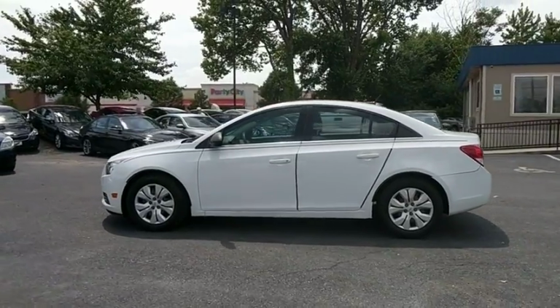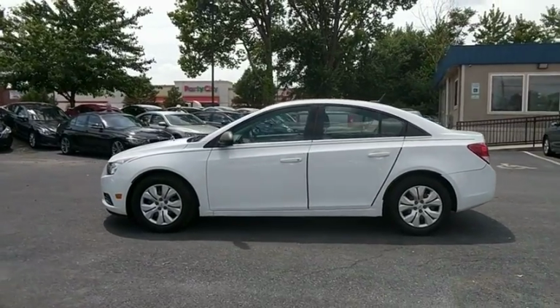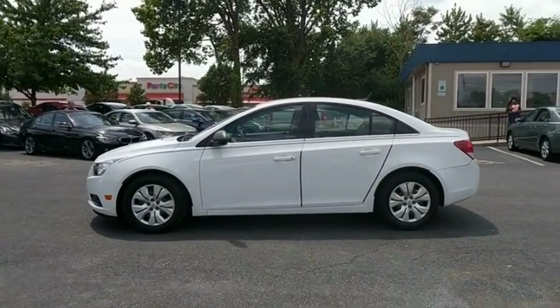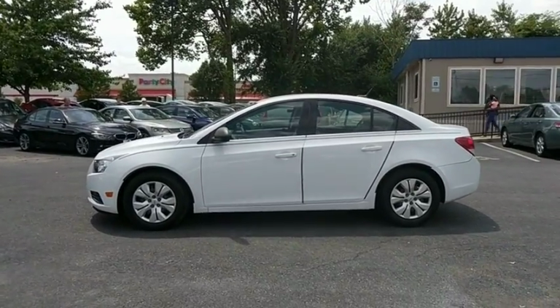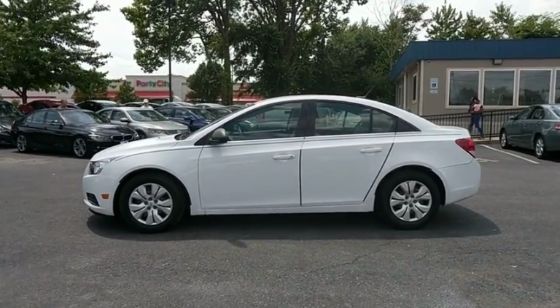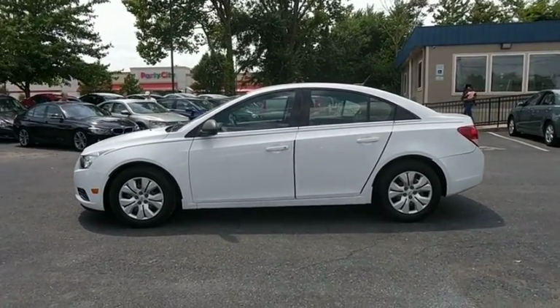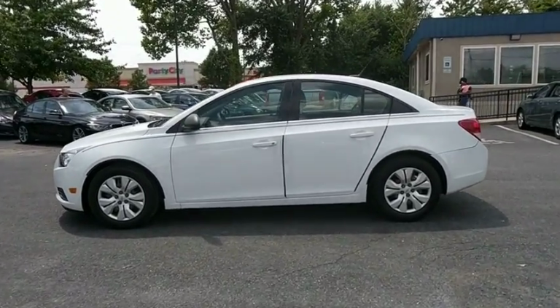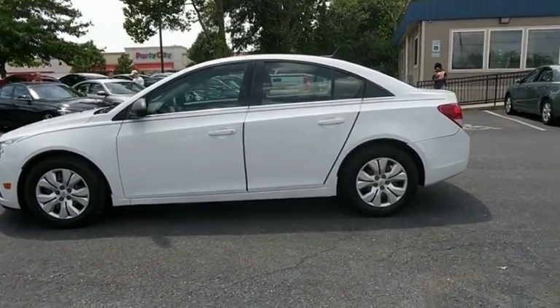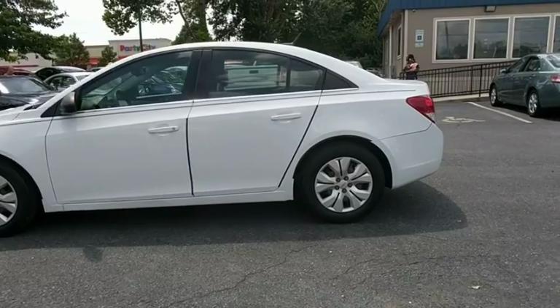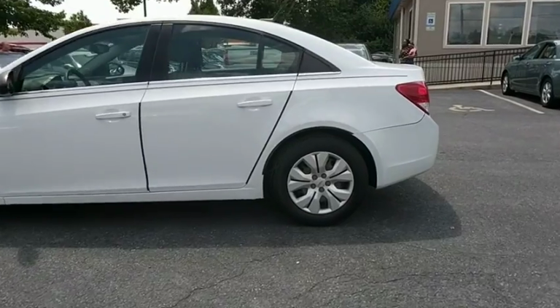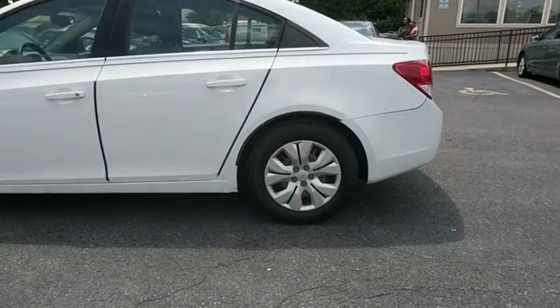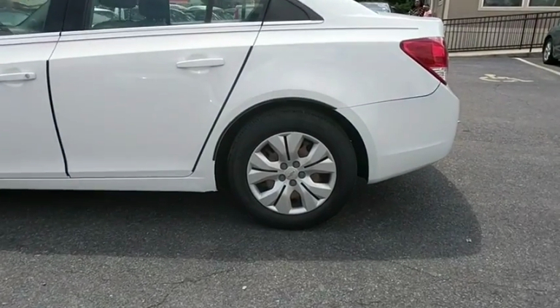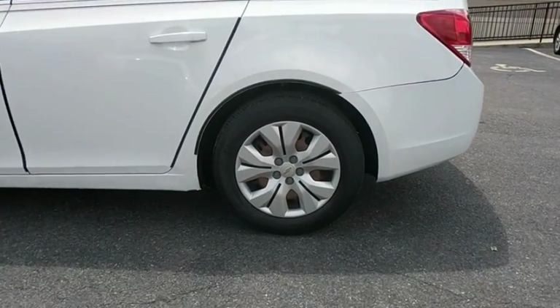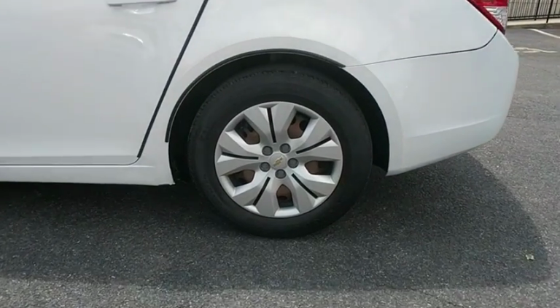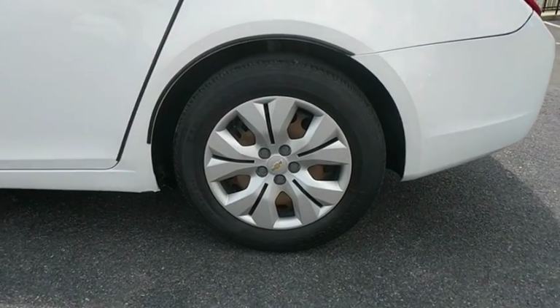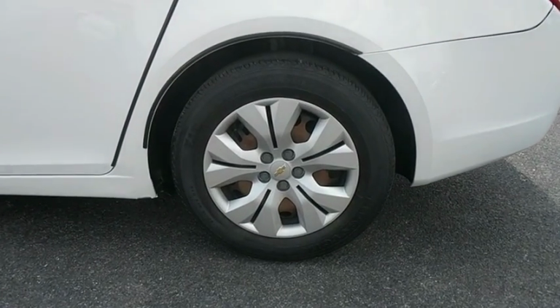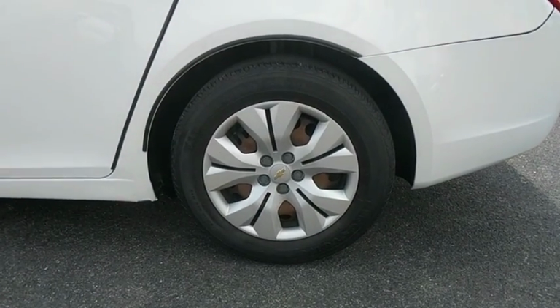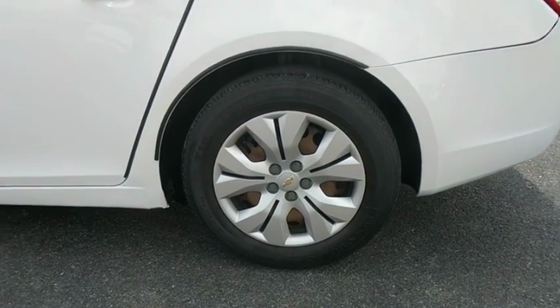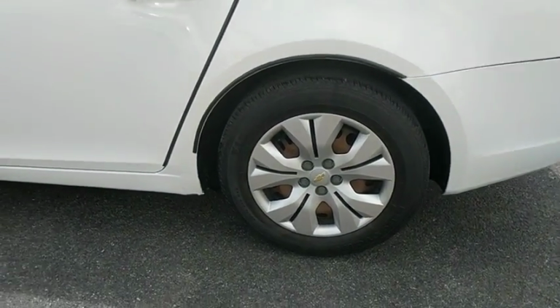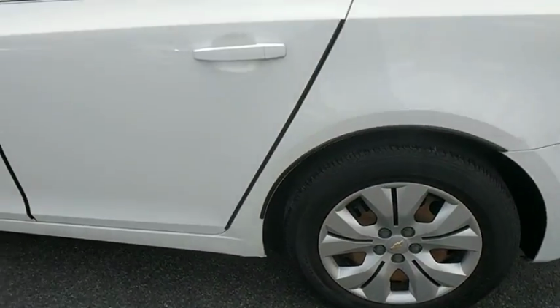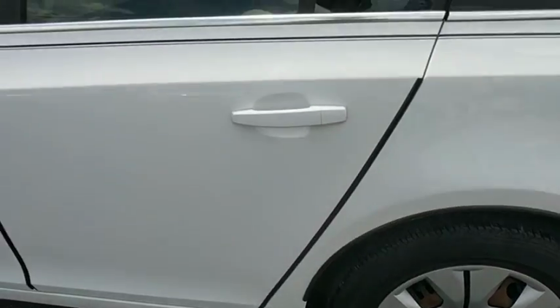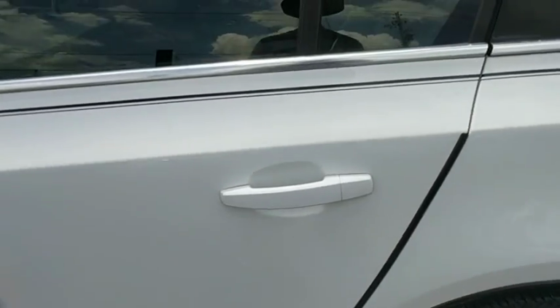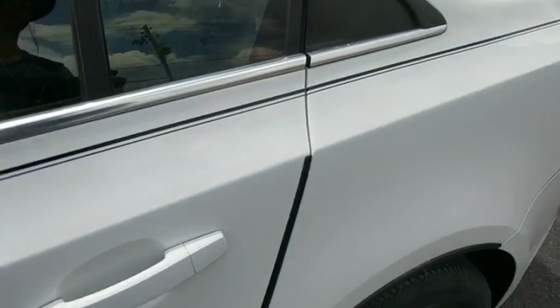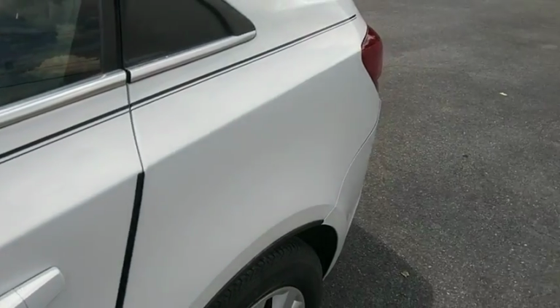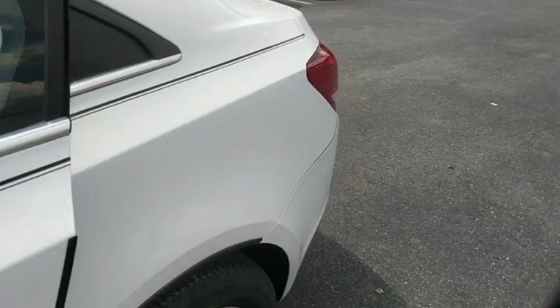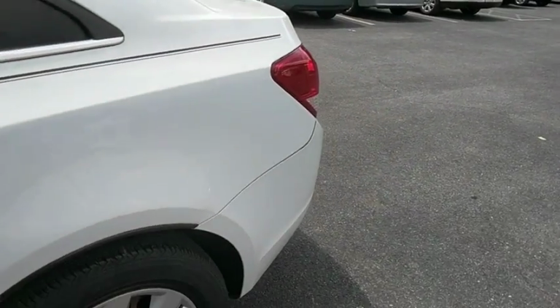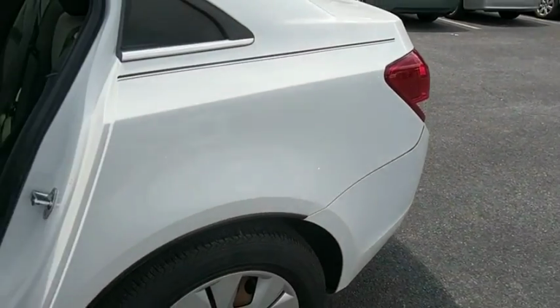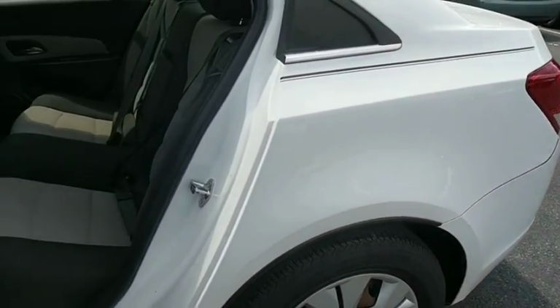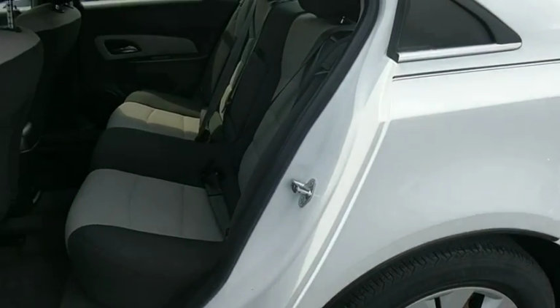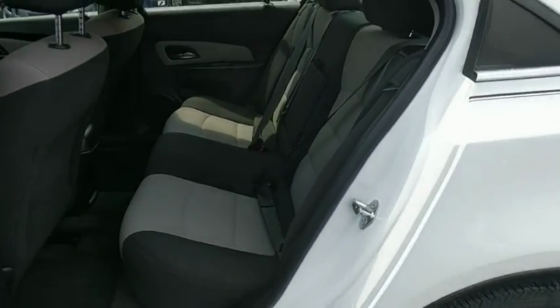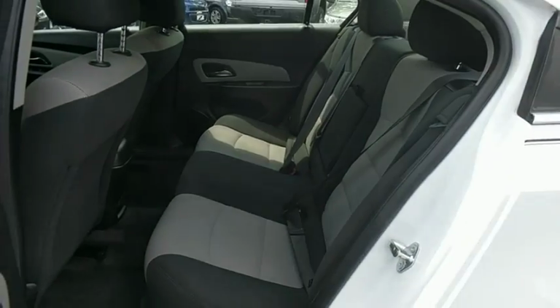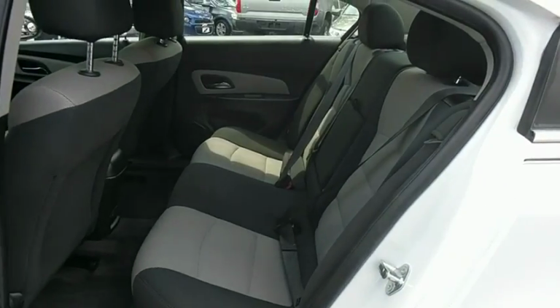Sirius satellite radio, remote keyless entry, panic alarm, tachometer, brake assist, front all-weather floor mats, driver vanity mirror, front bucket seats. Drive away with a great deal on this vehicle. Call or stop in today.